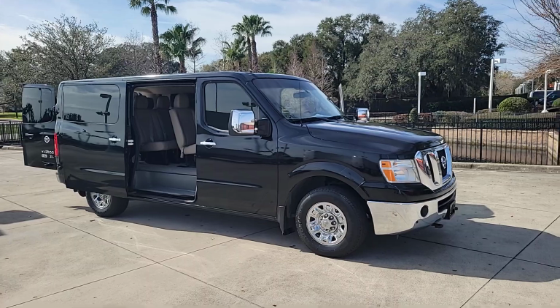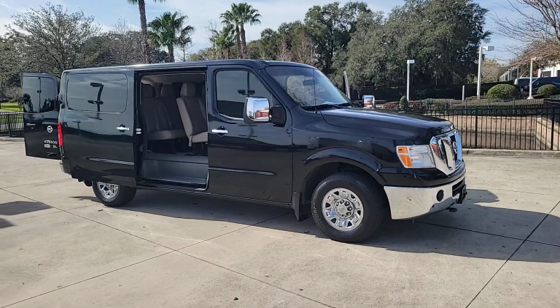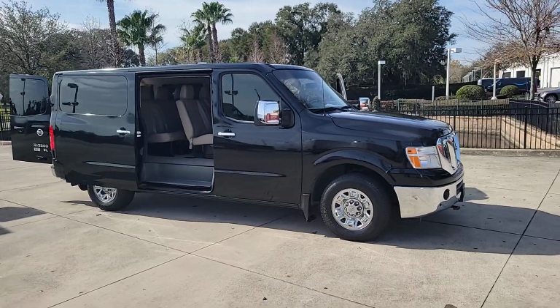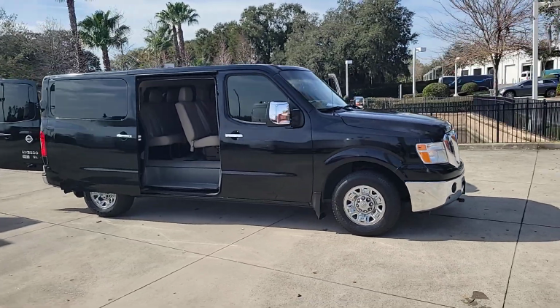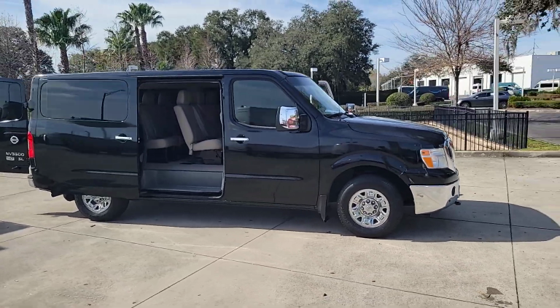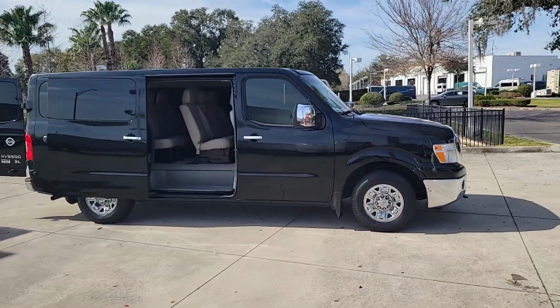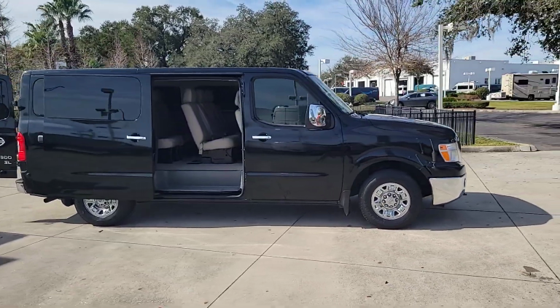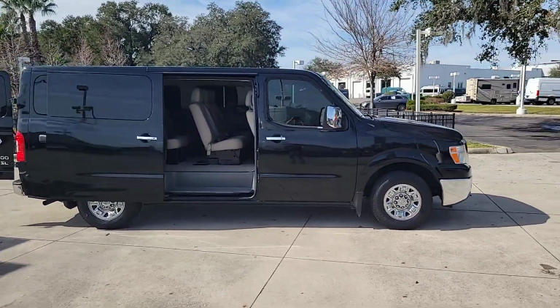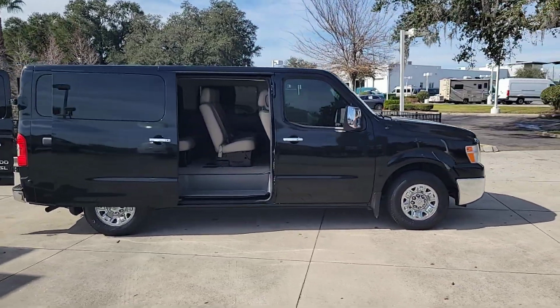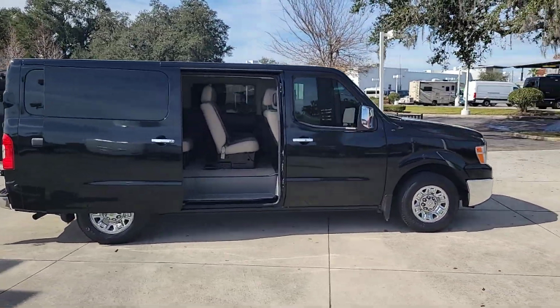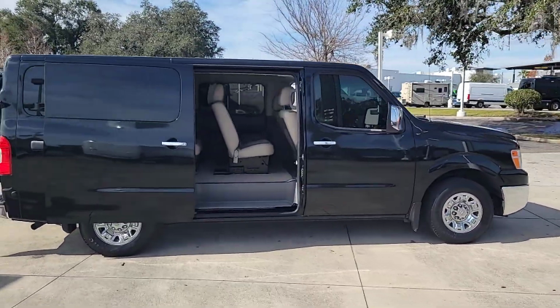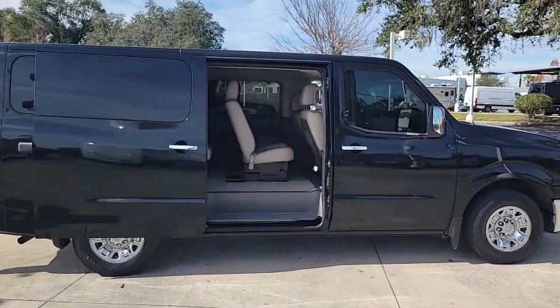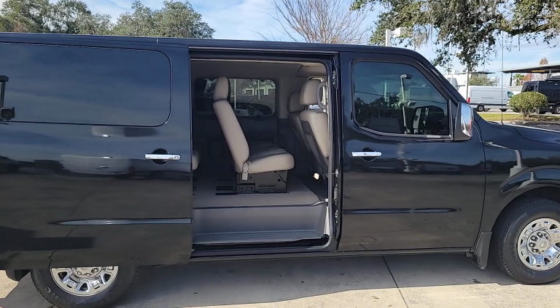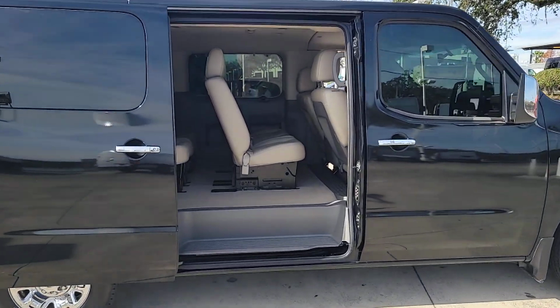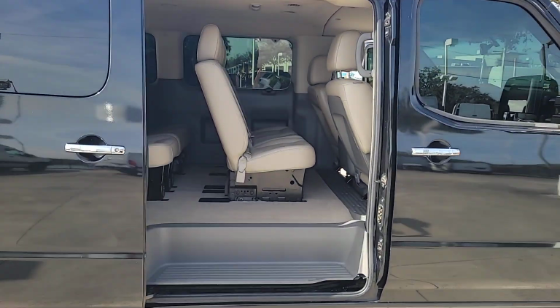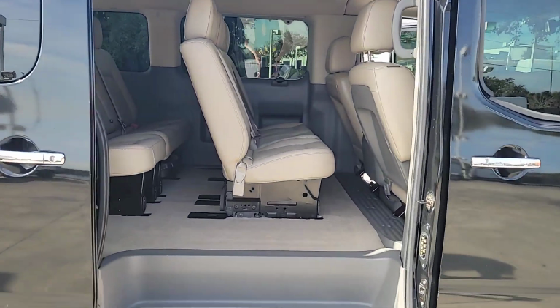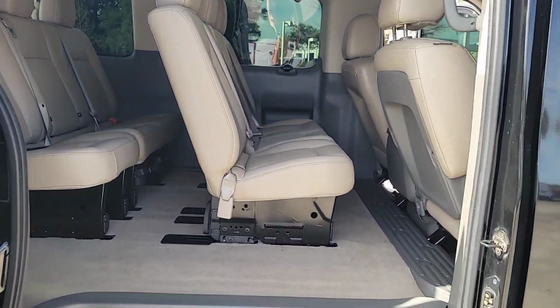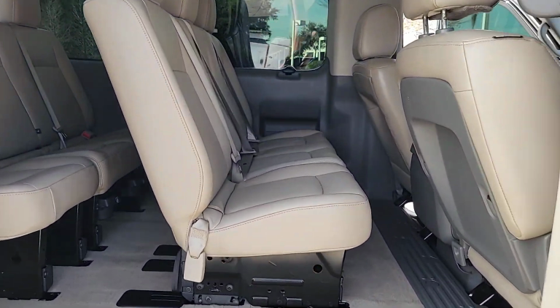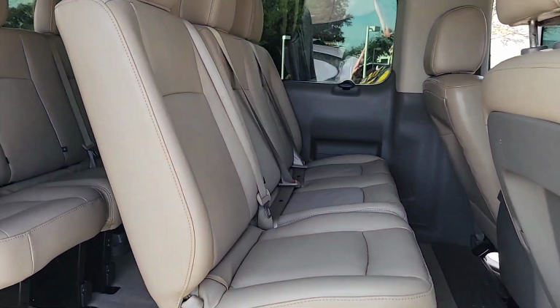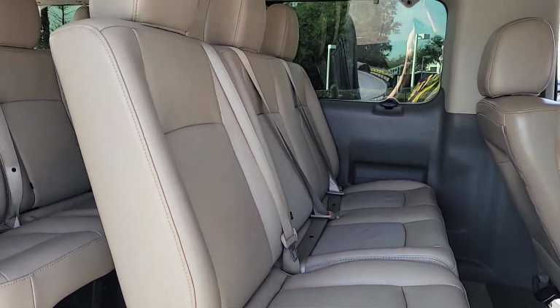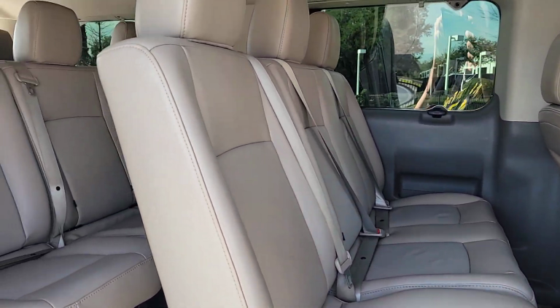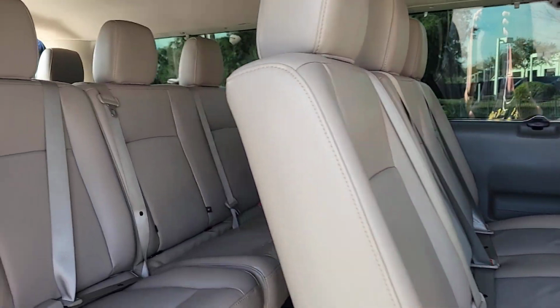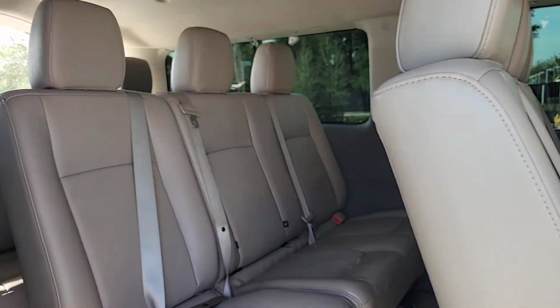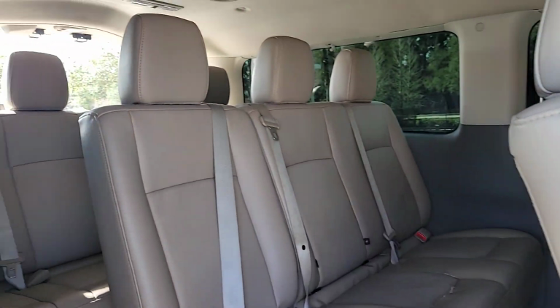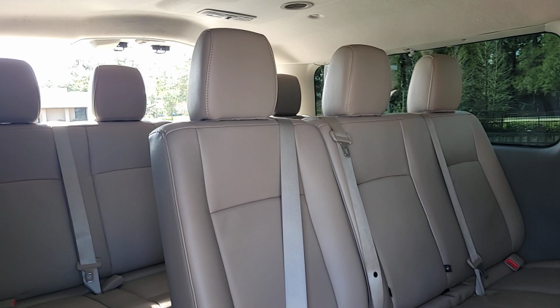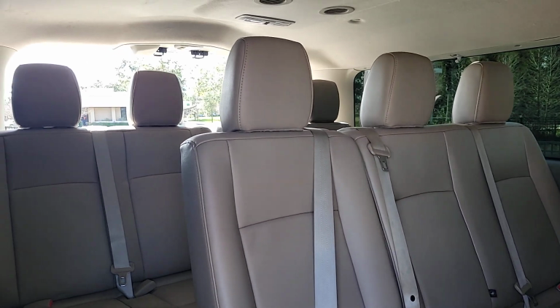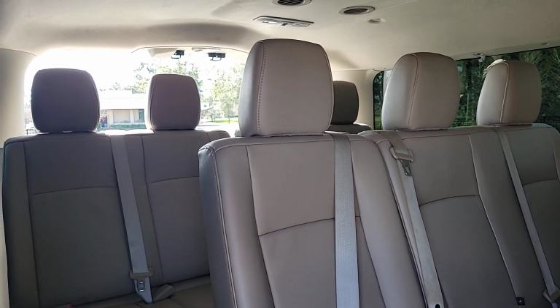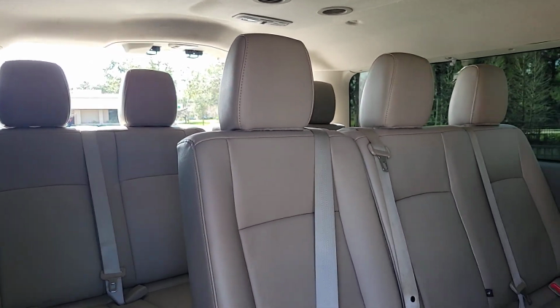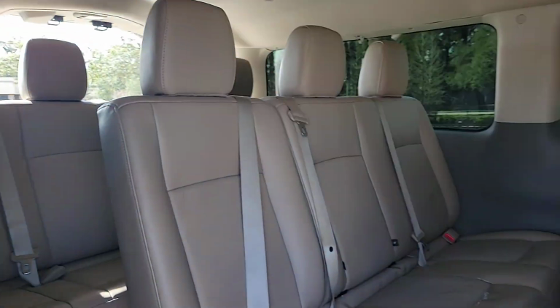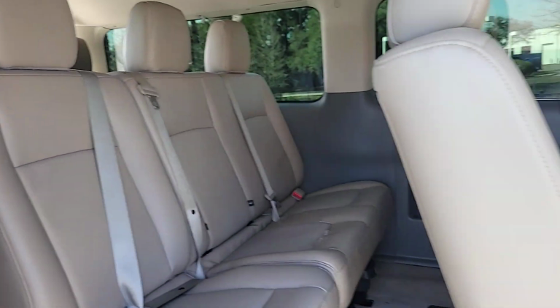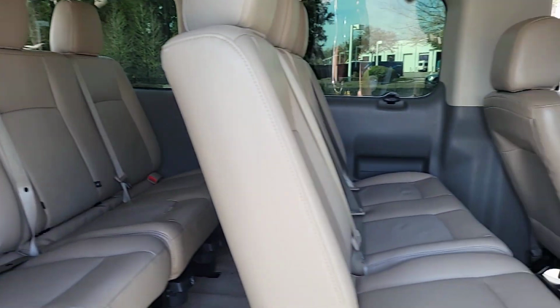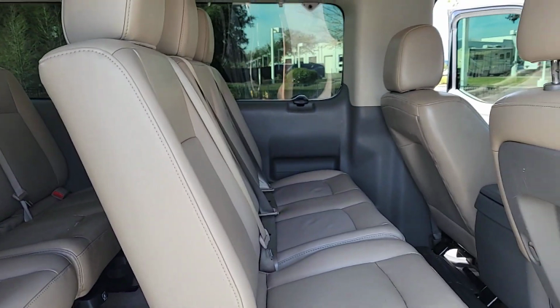Take a moment to check out the 2015 Nissan NV. With less than 150,000 miles on the odometer, this vehicle stands out from the rest. Here's a capable, comfortable NV van.